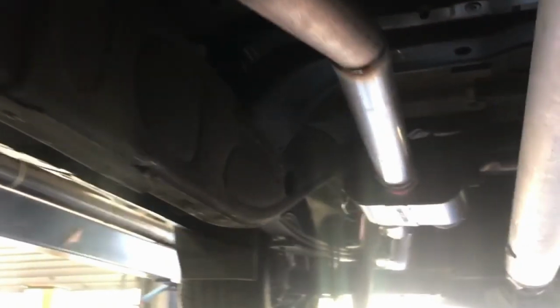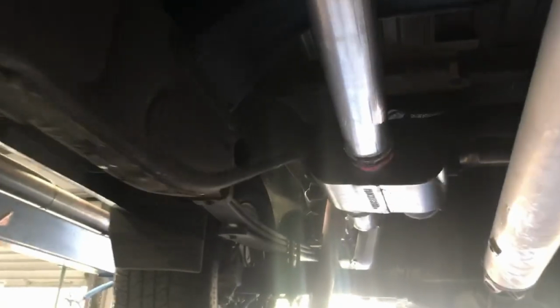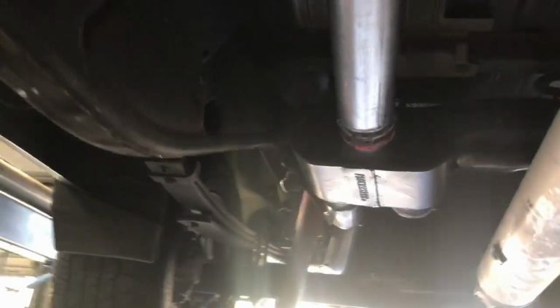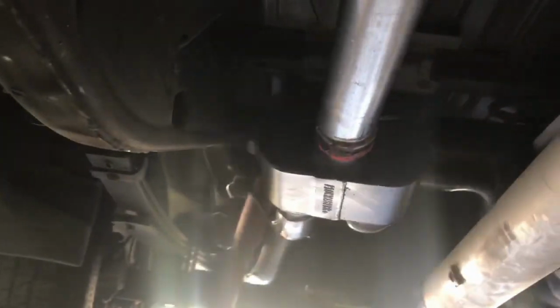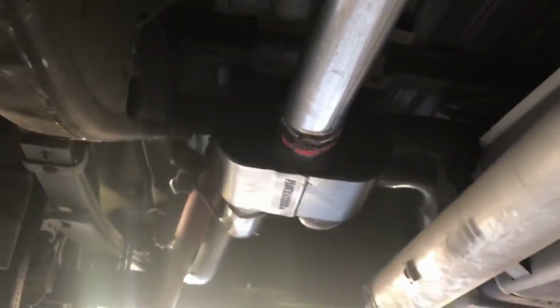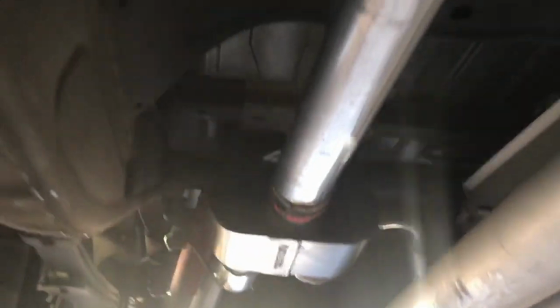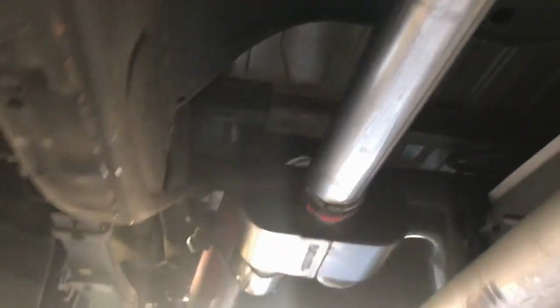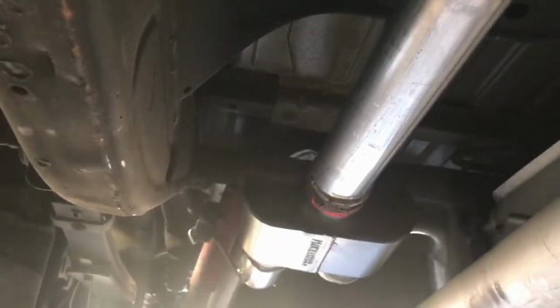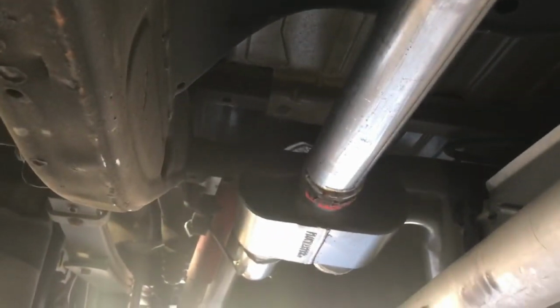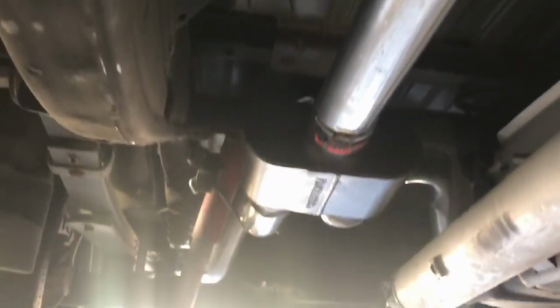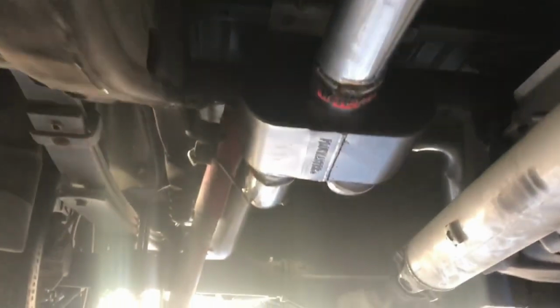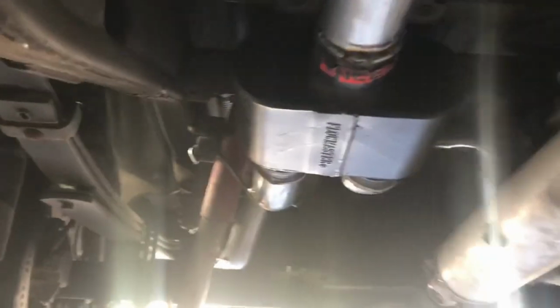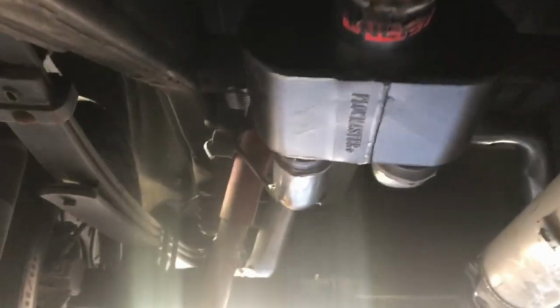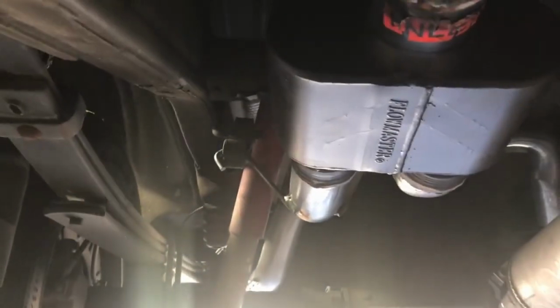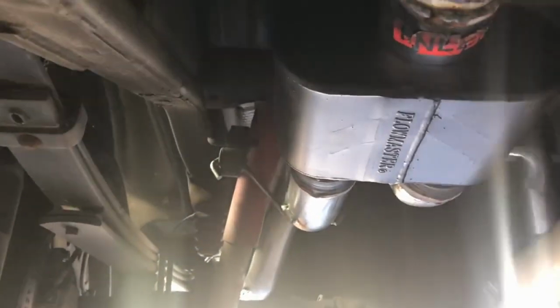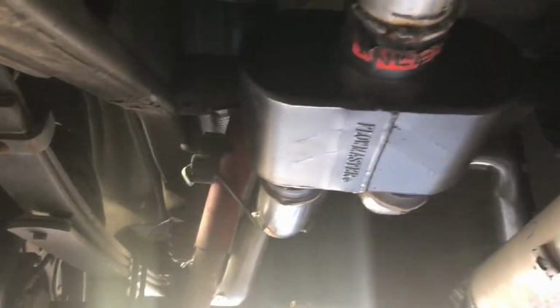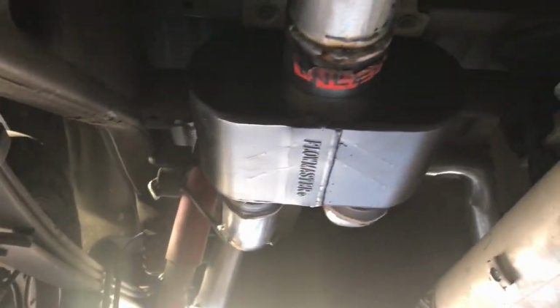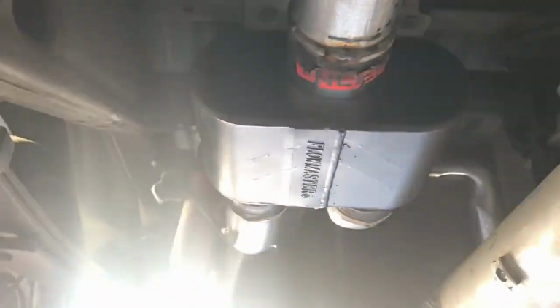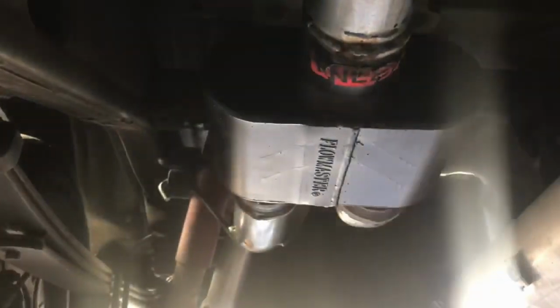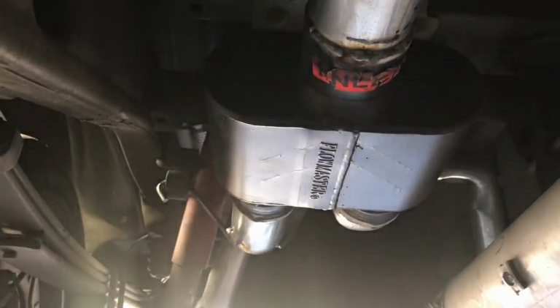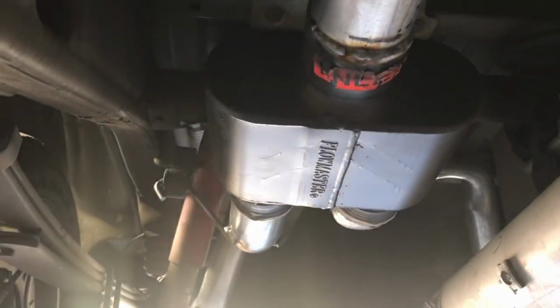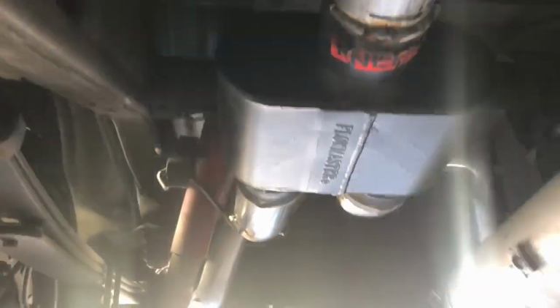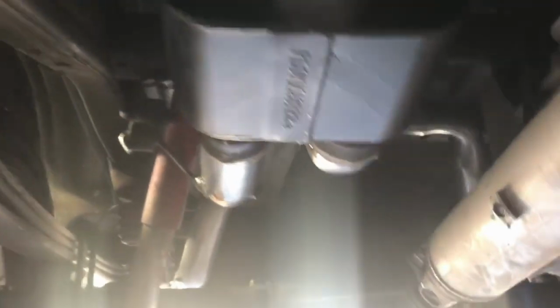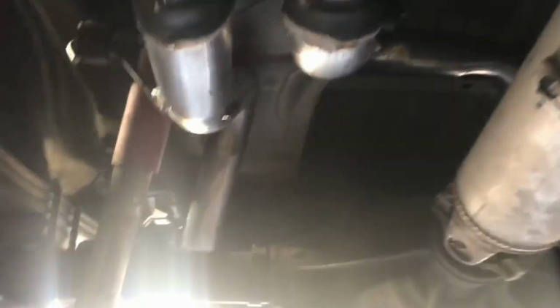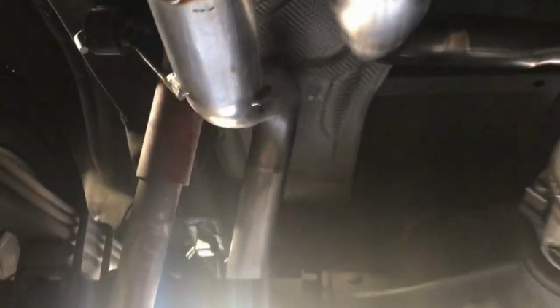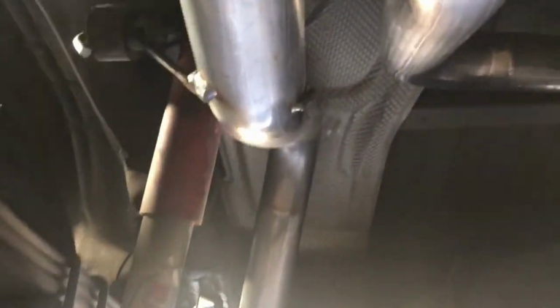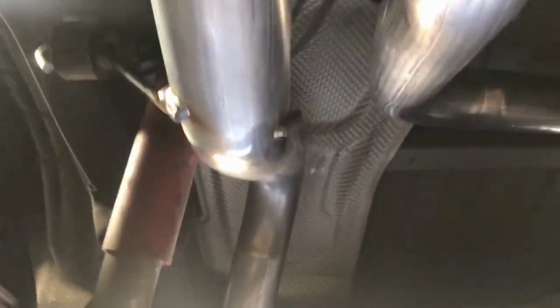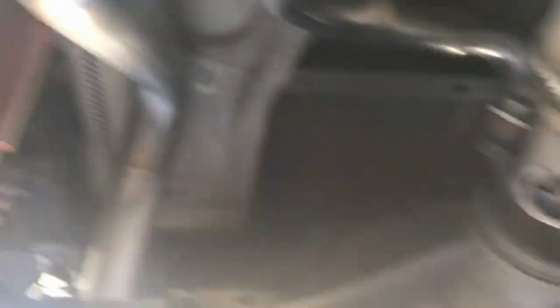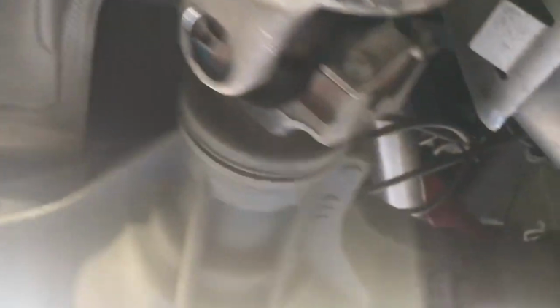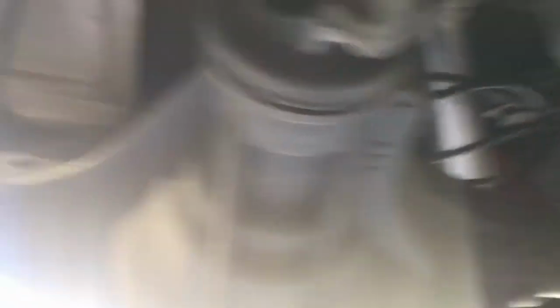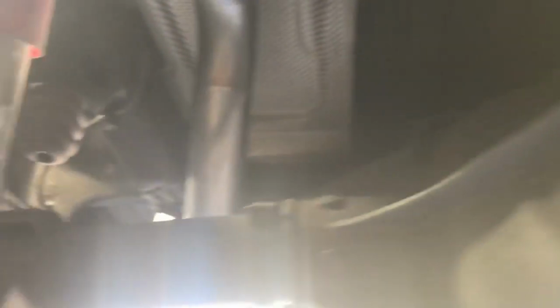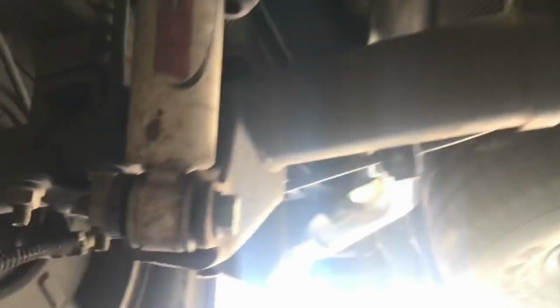We put a three inch system on it — a three inch intermediate pipe into a Flowmaster Super 10, three inch into three inch tailpipes, which were fun to do.